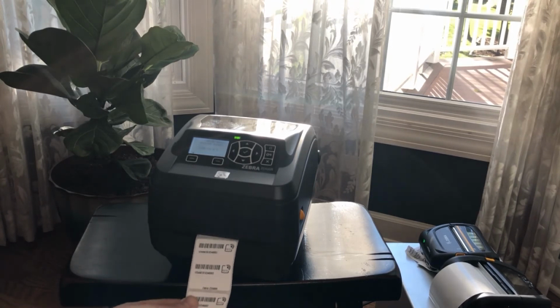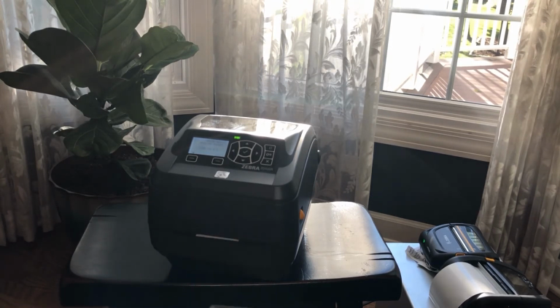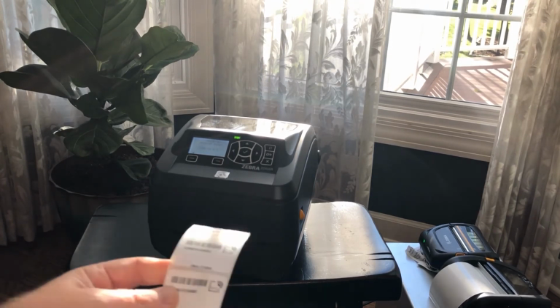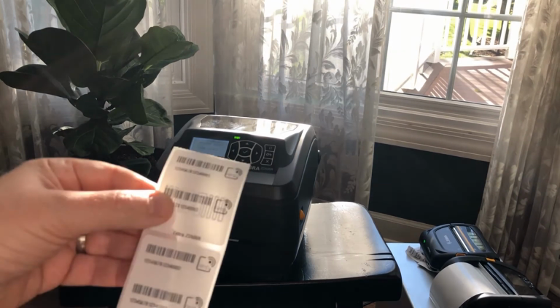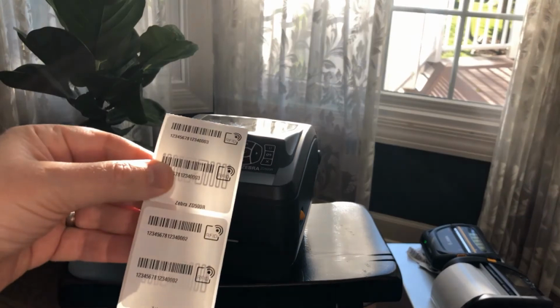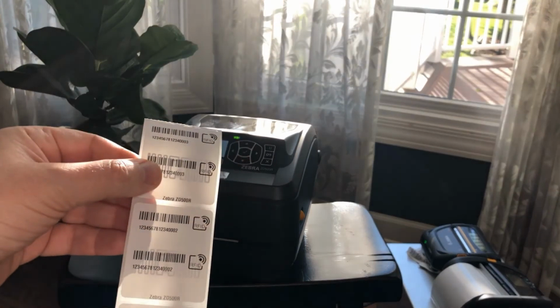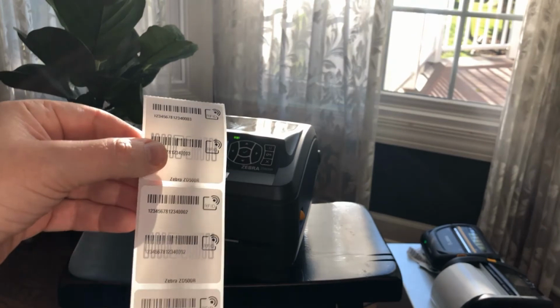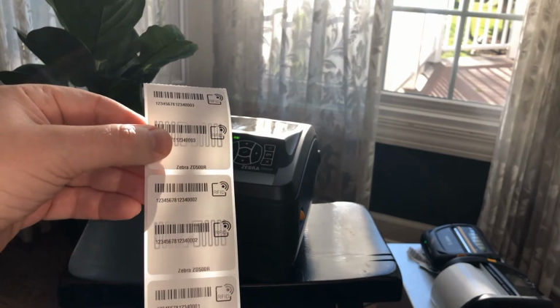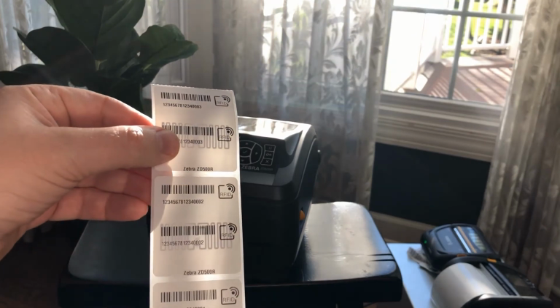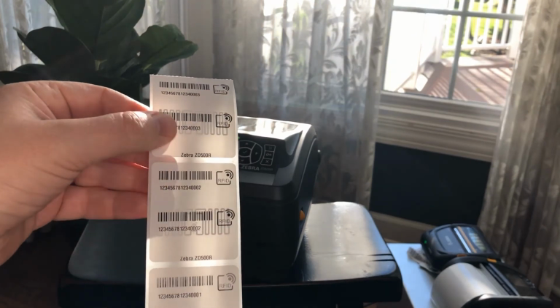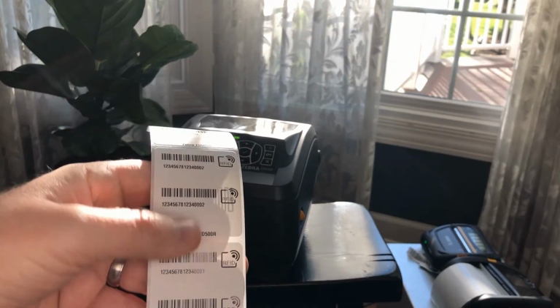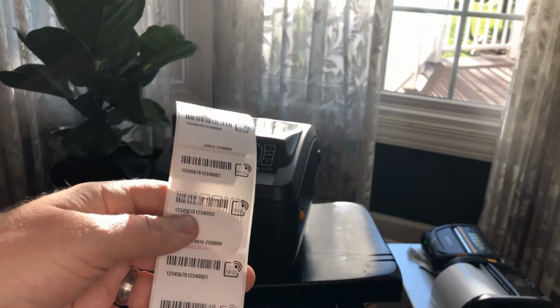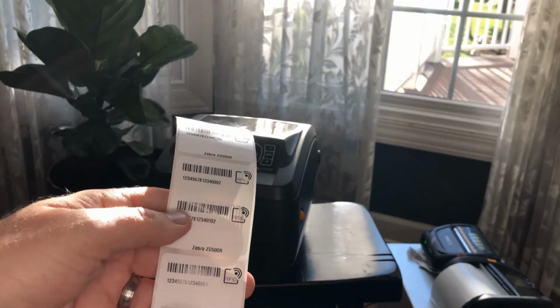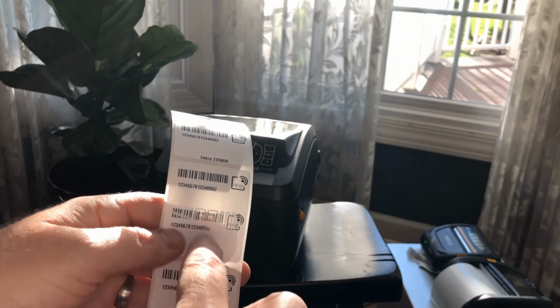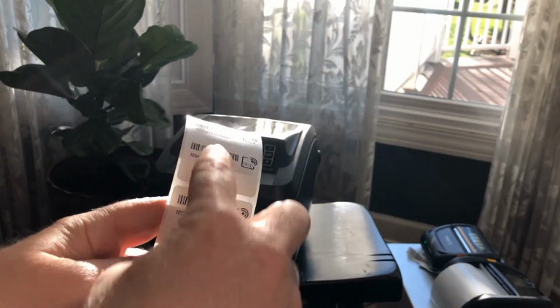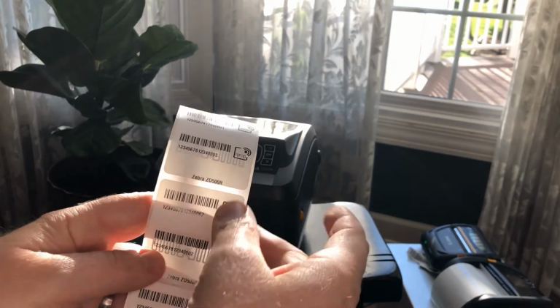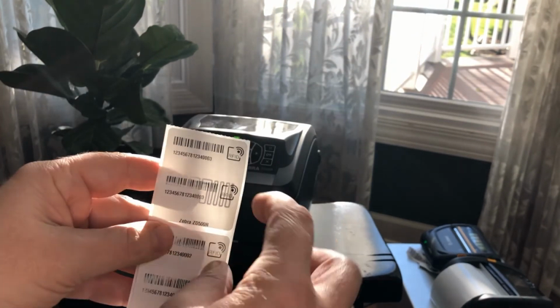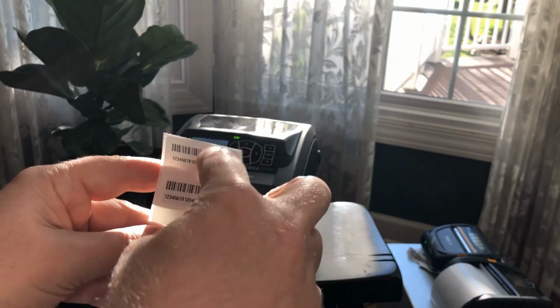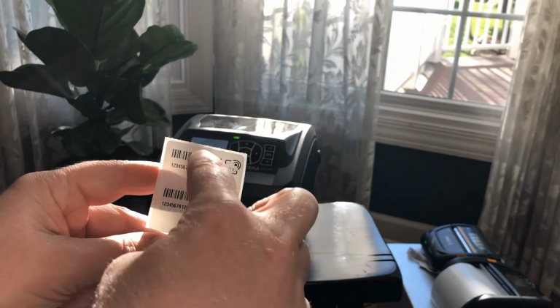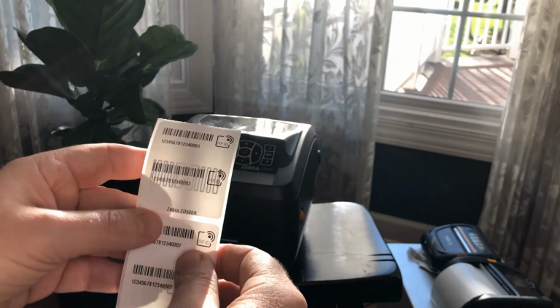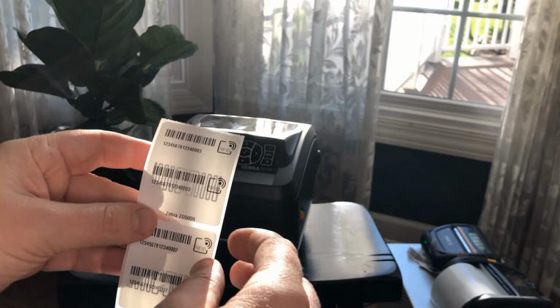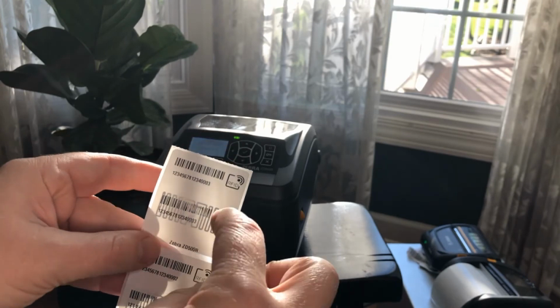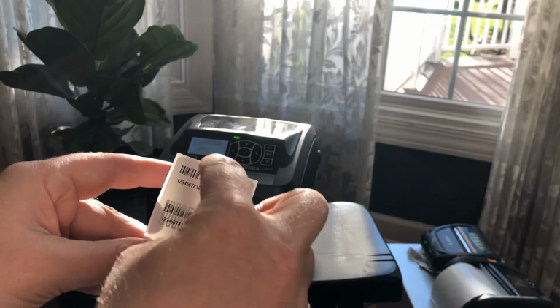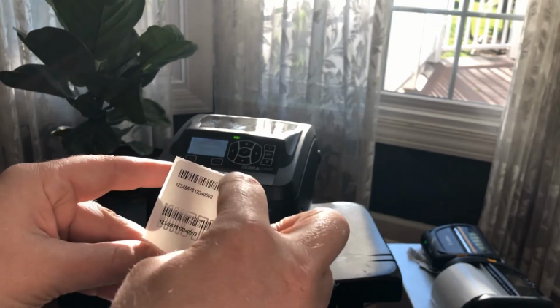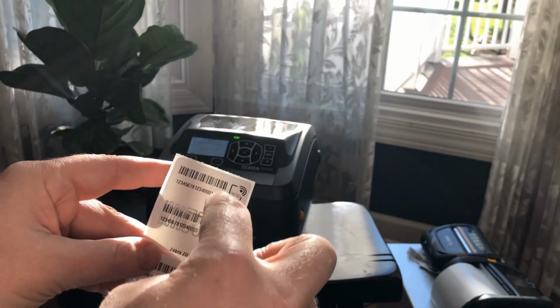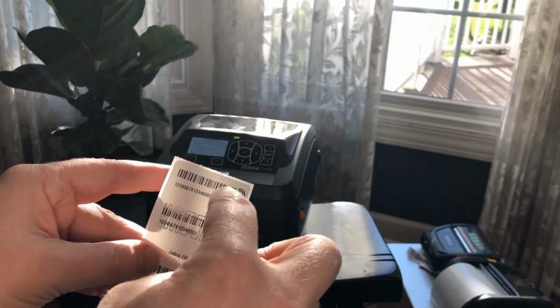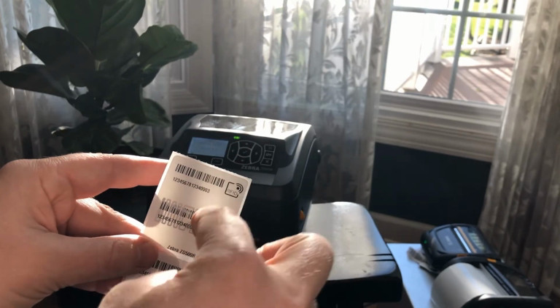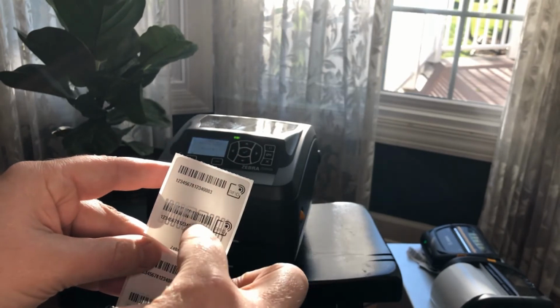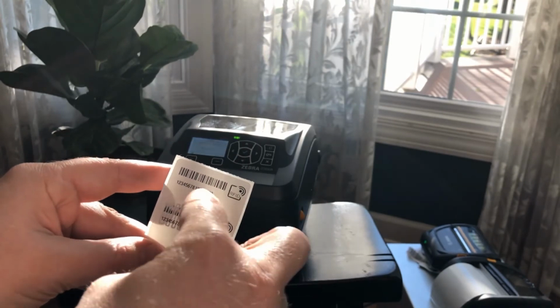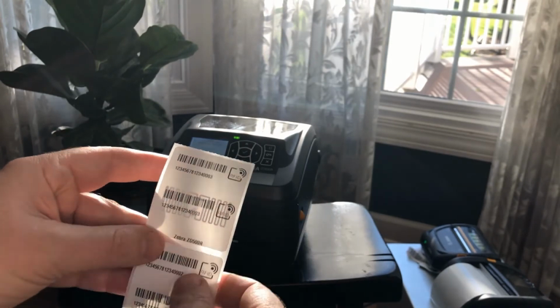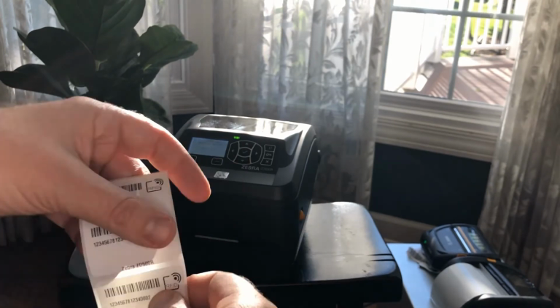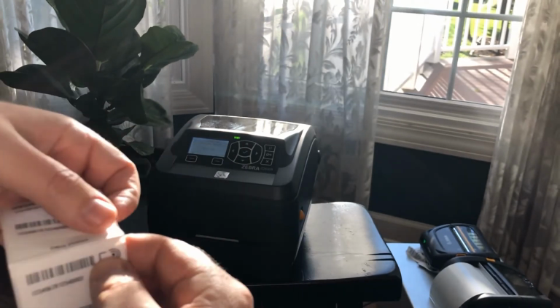And then out come three labels. I mentioned I had them serialized, so we had one, two, three, and each of these fields matches. So in each individual label, the barcode, the RFID data, and the text all match.